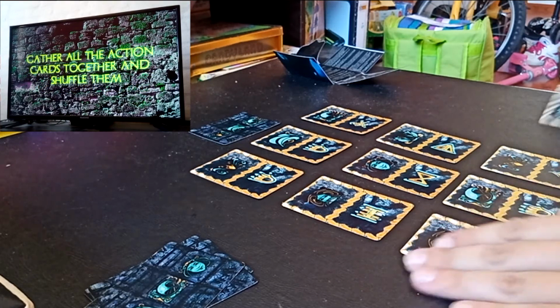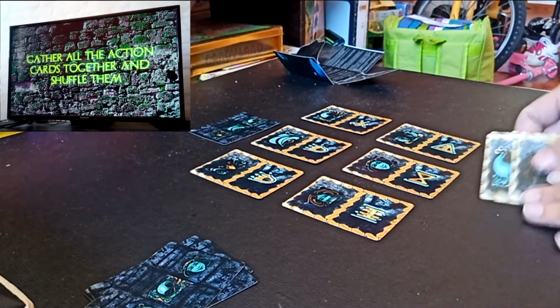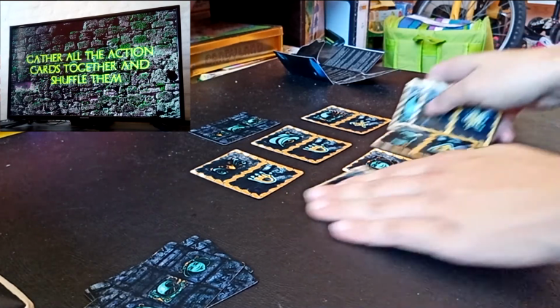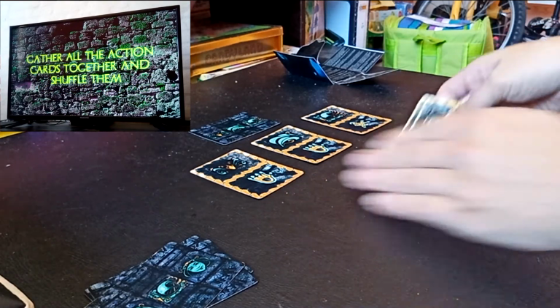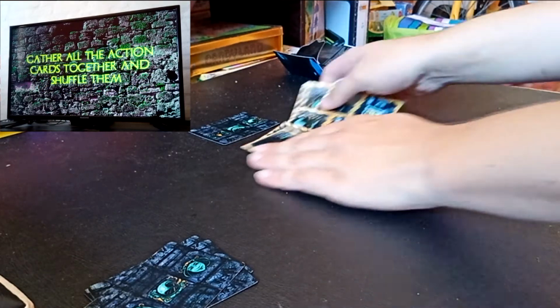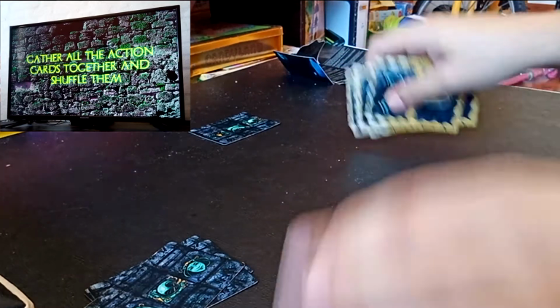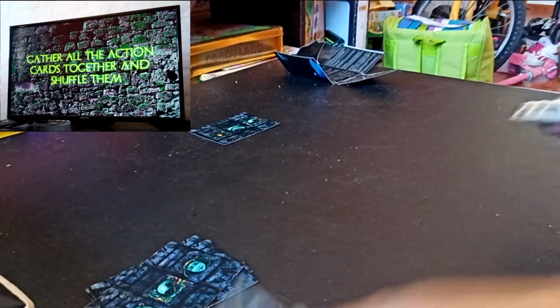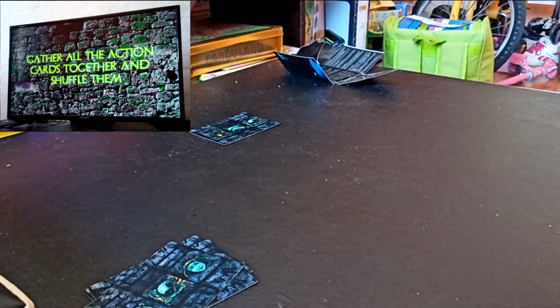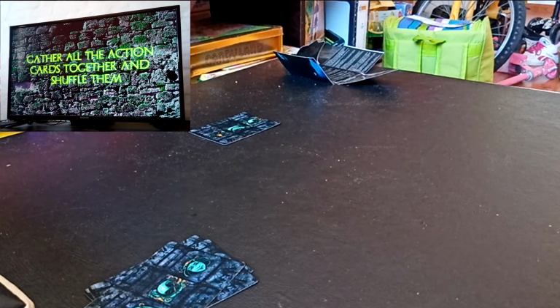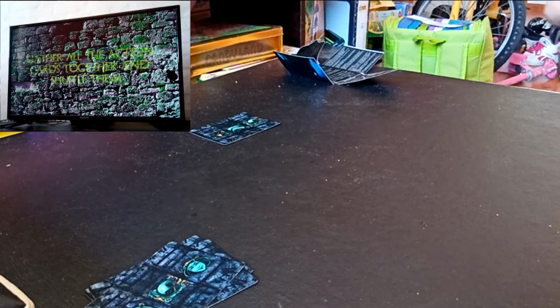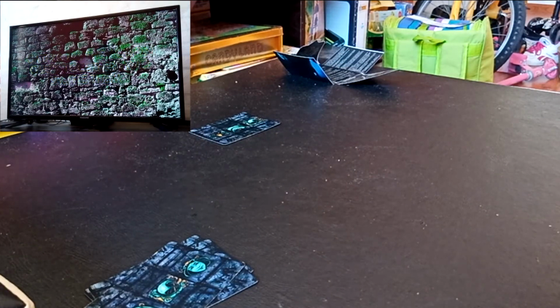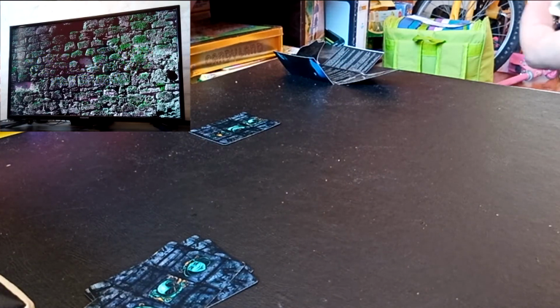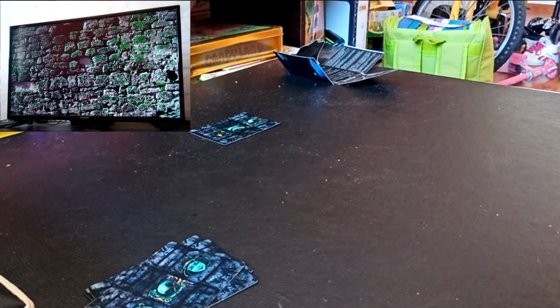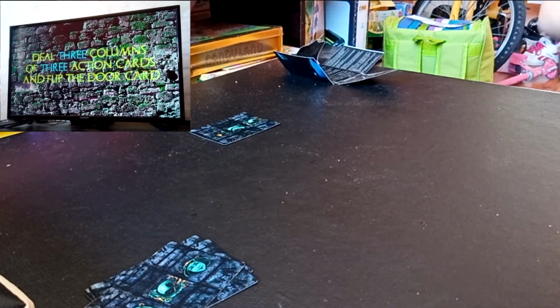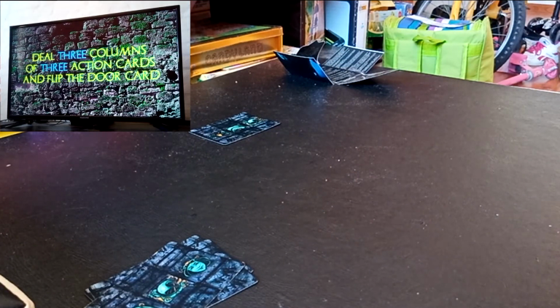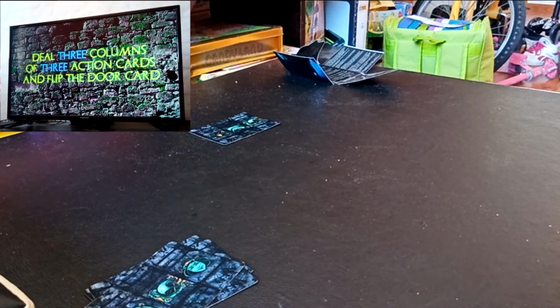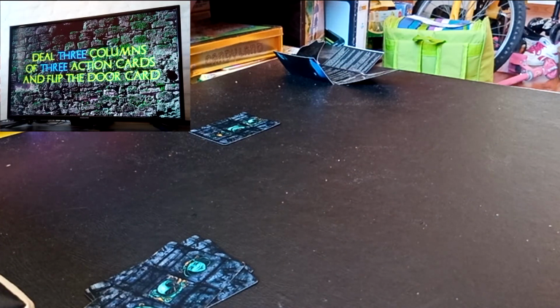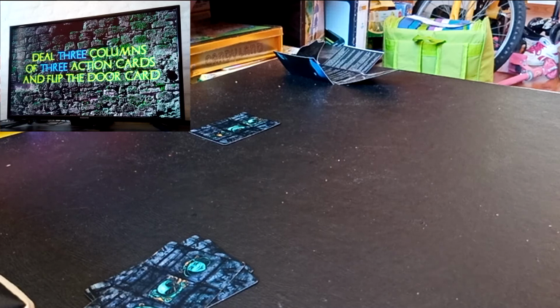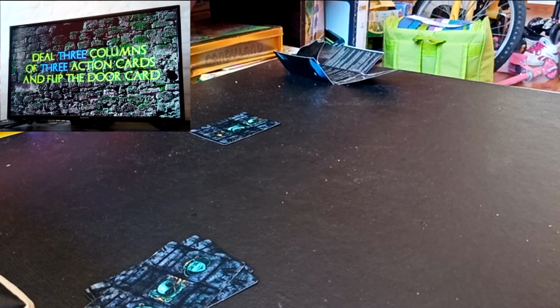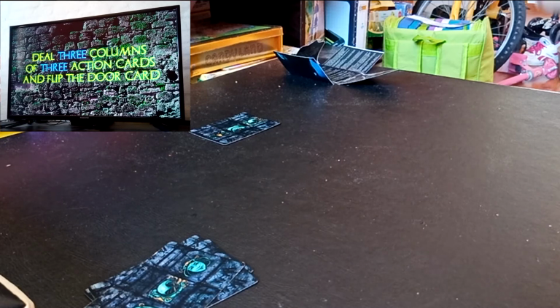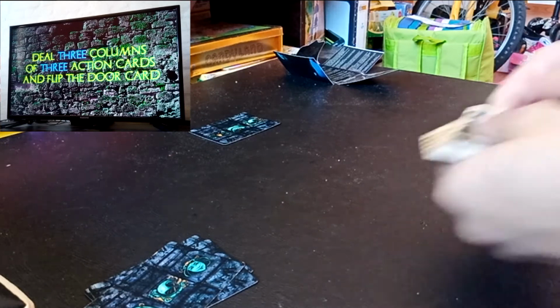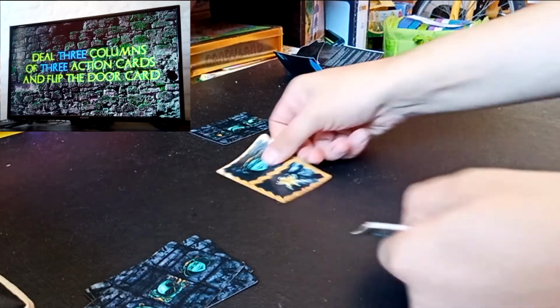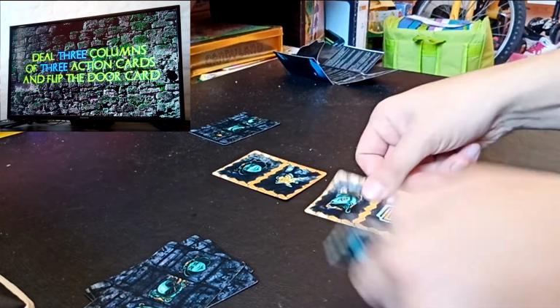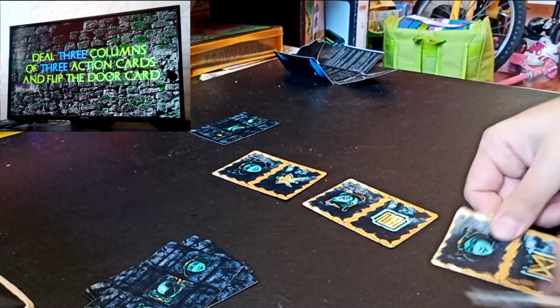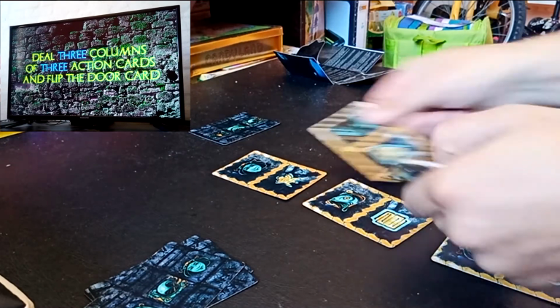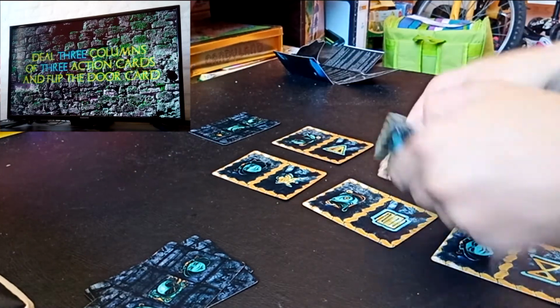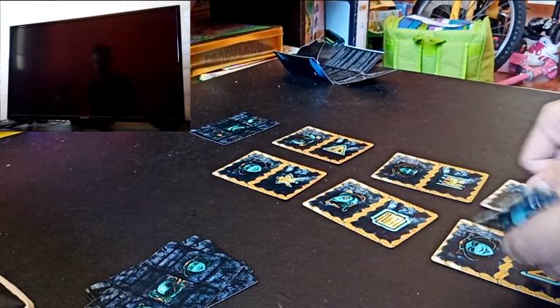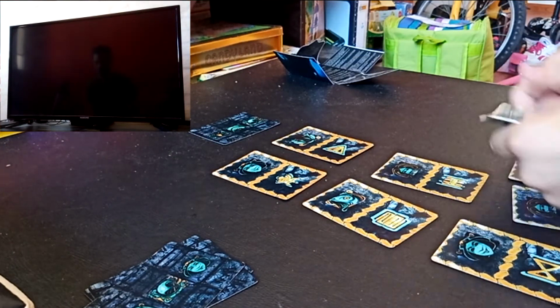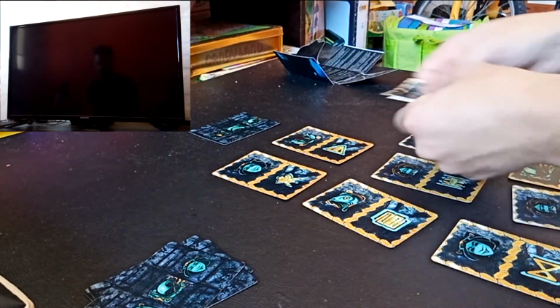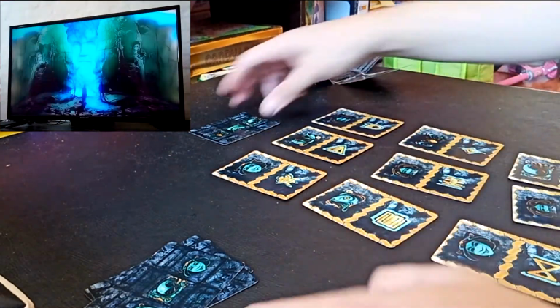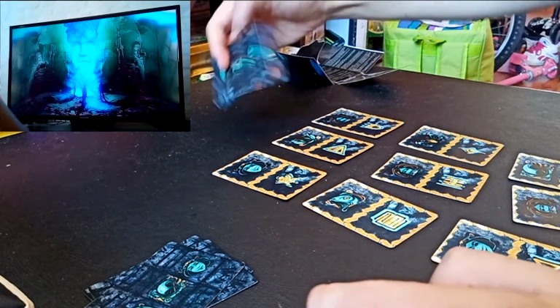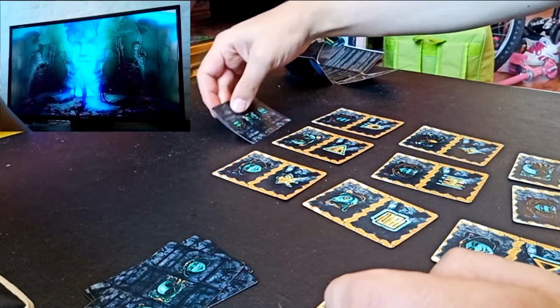Gather the action cards and shuffle them together. Deal three columns of three action cards and flip the door card — one, two, three, one, three — and I'm flipping it.